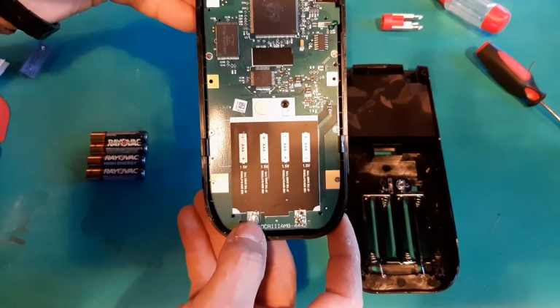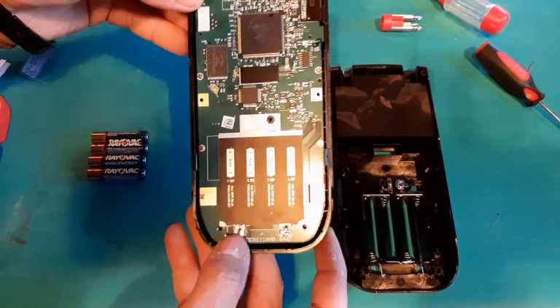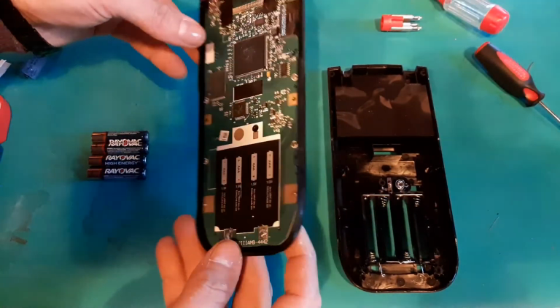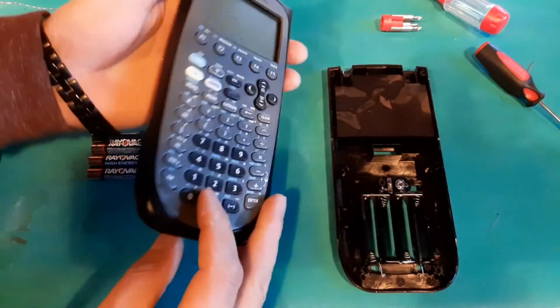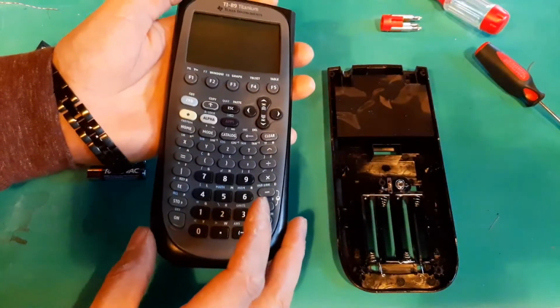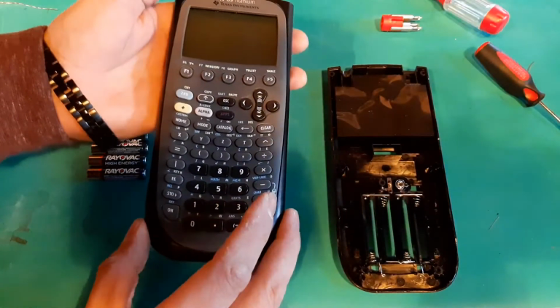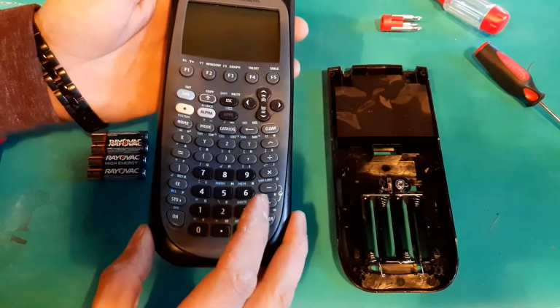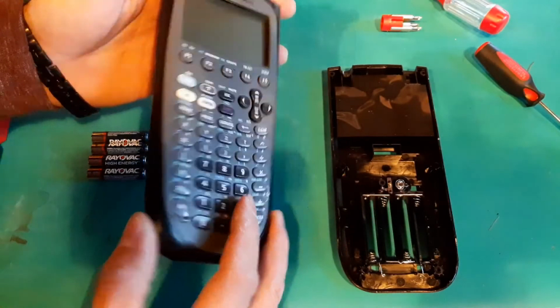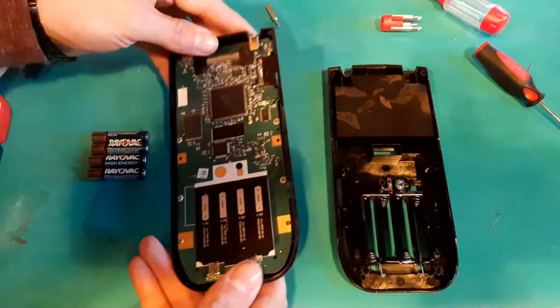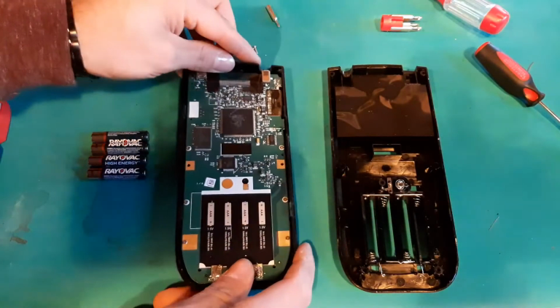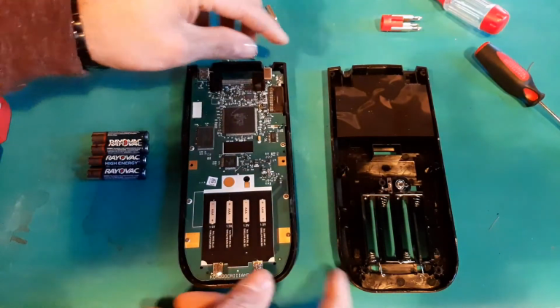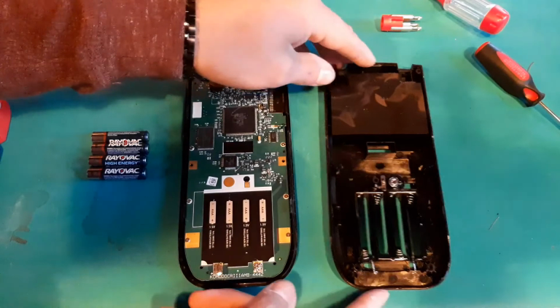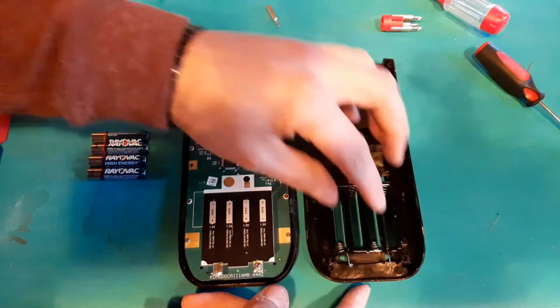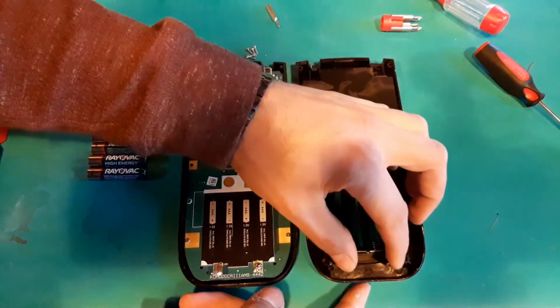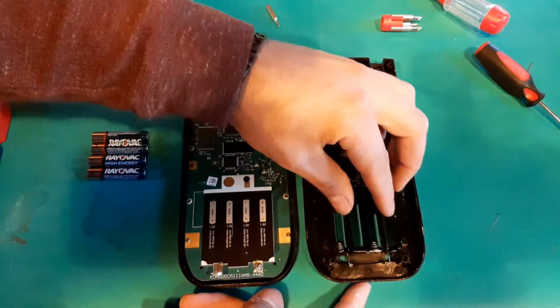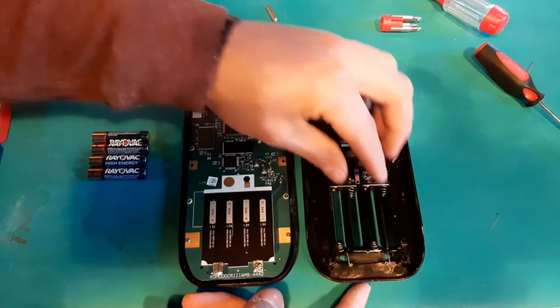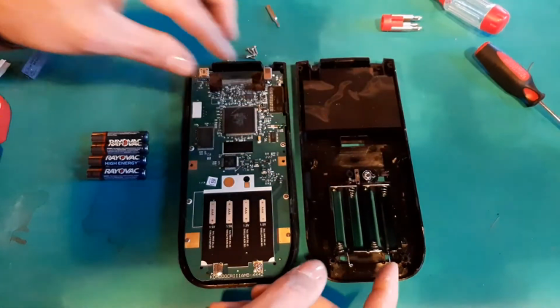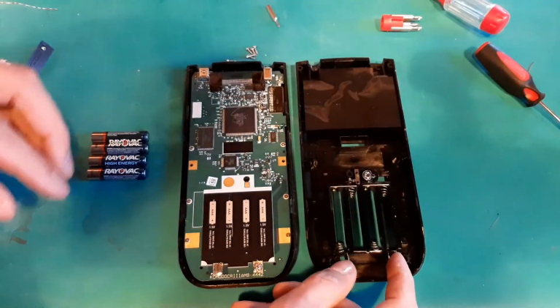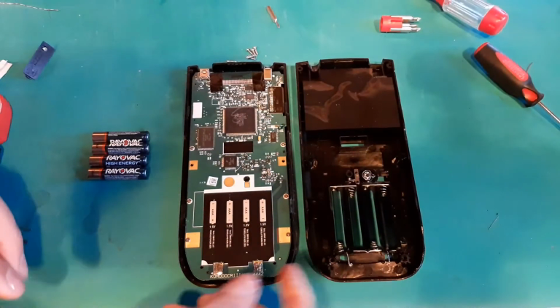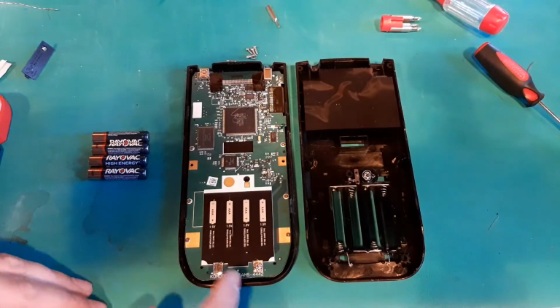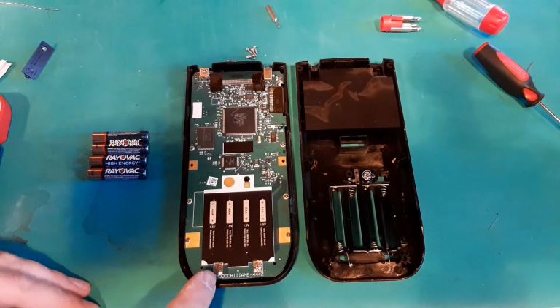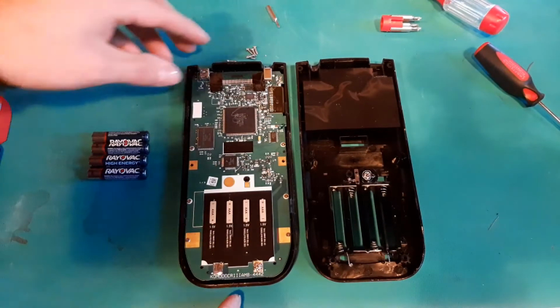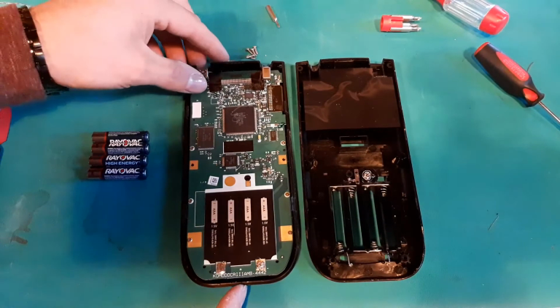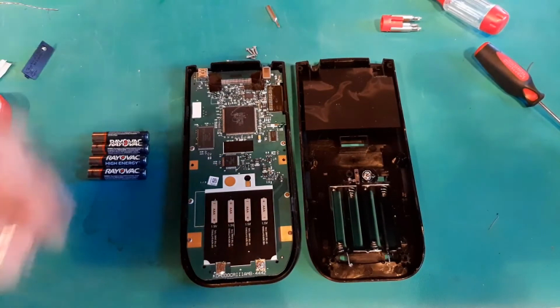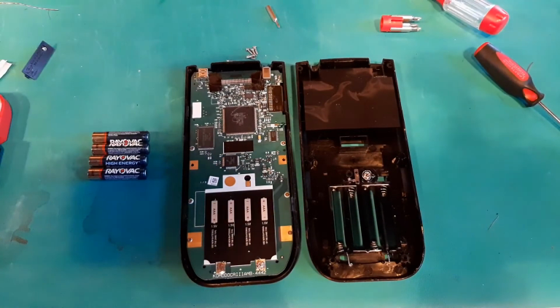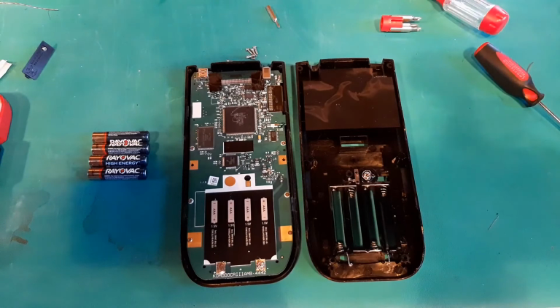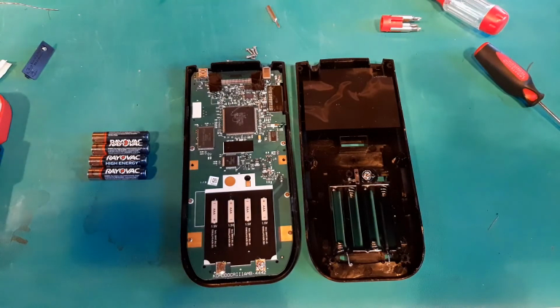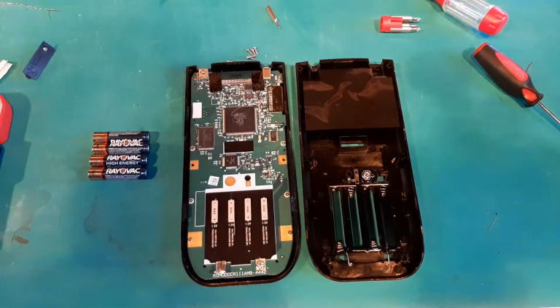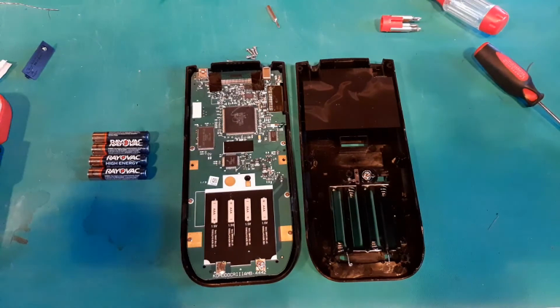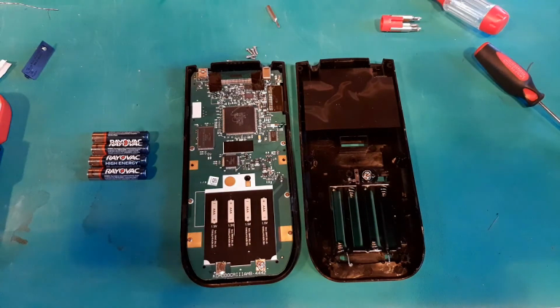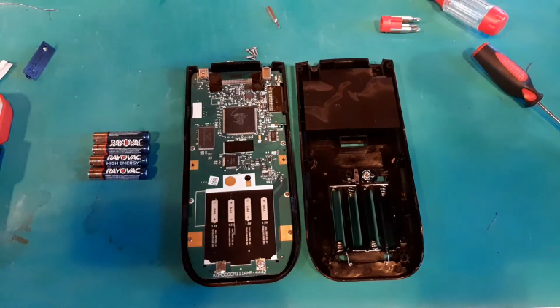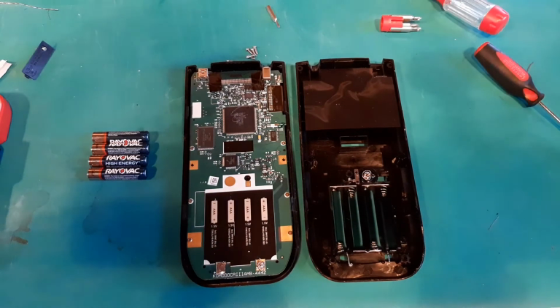Hopefully that might give you something to check — if not actually solve your problem. If your TI-89, or maybe similar TIs that have this sort of battery holder, has the same issue, you might be able to fix it and bring your calculator back to life.